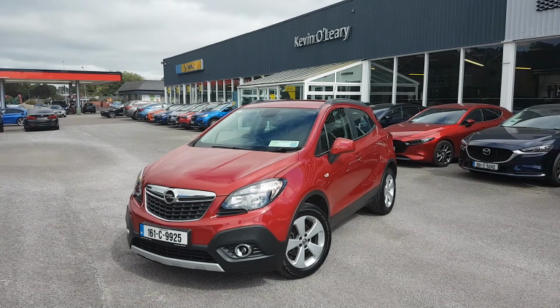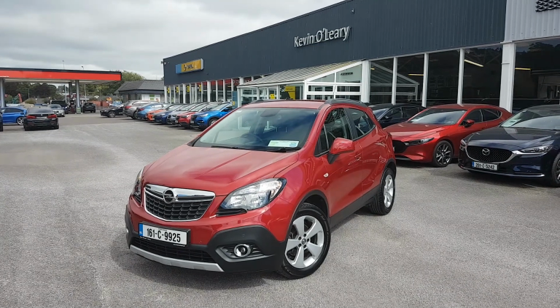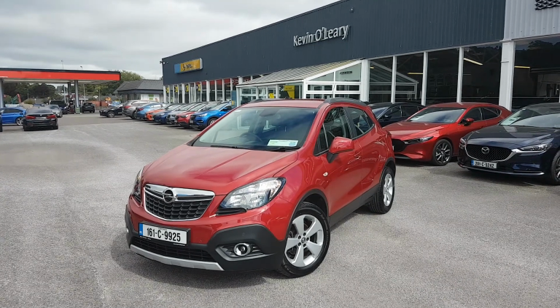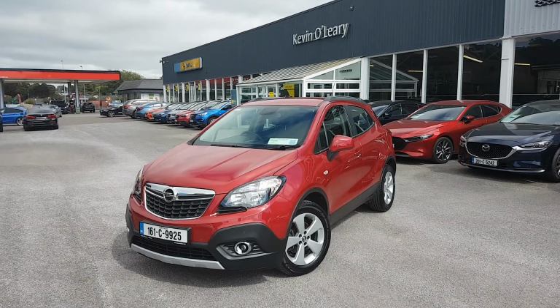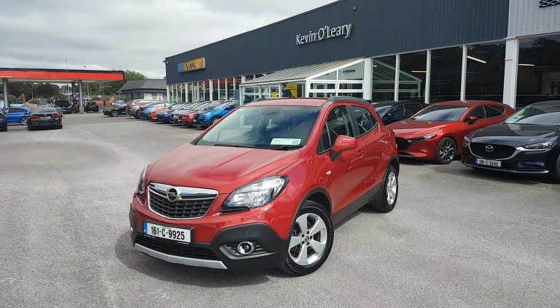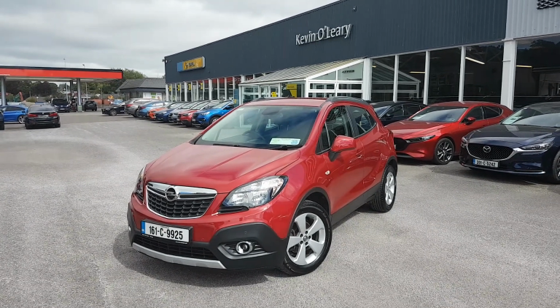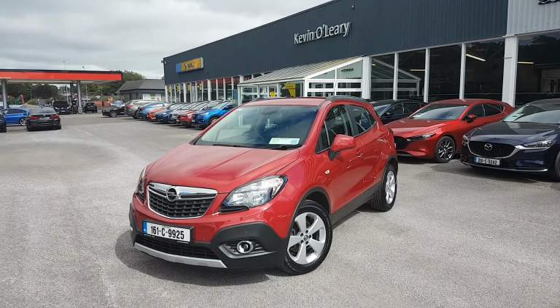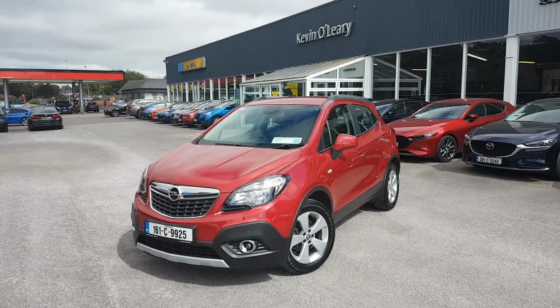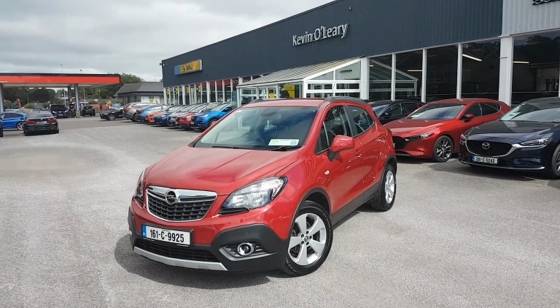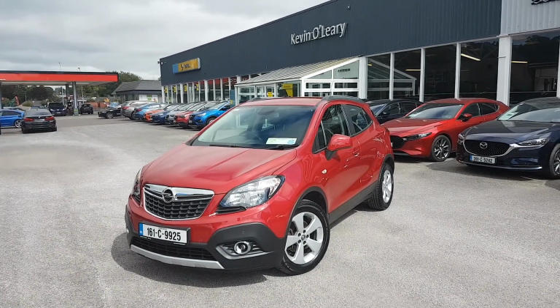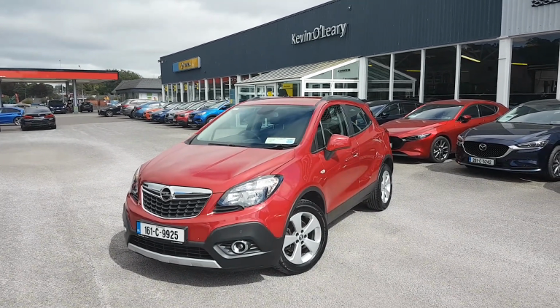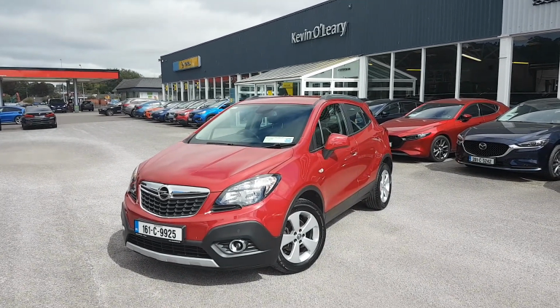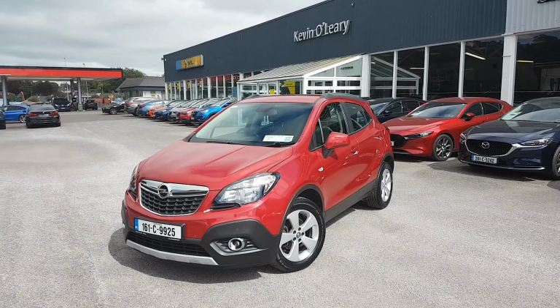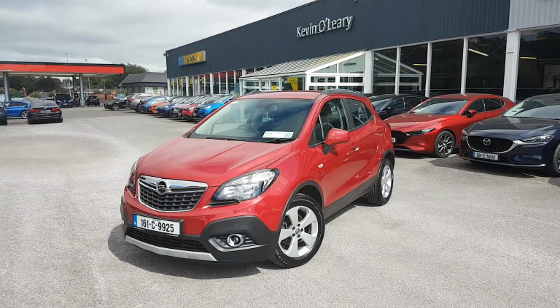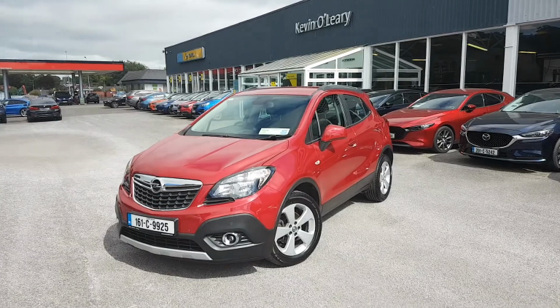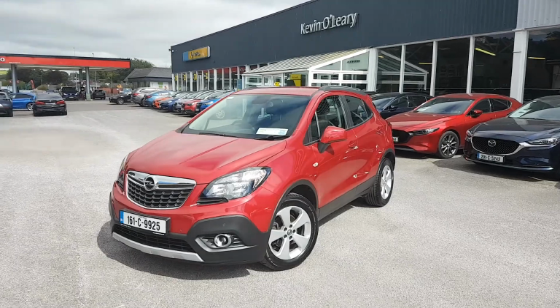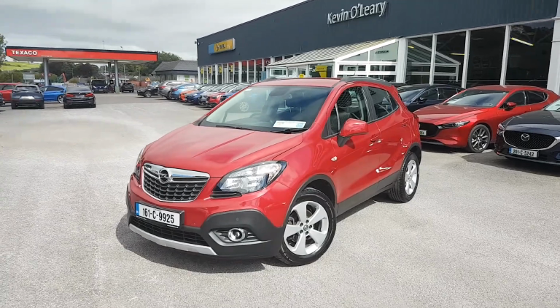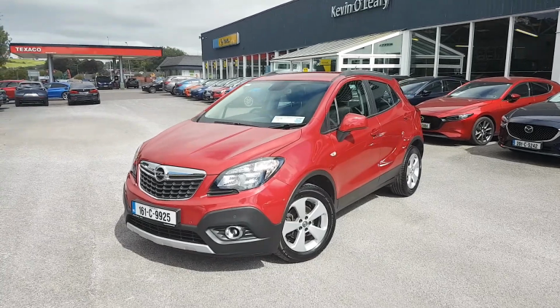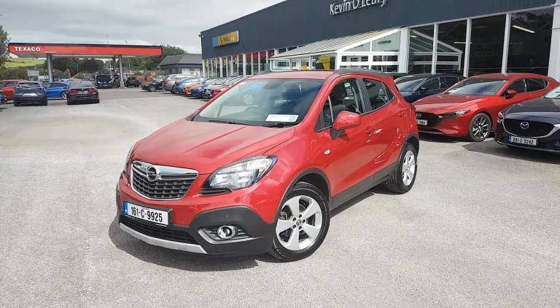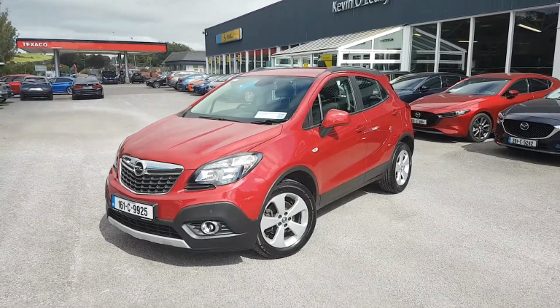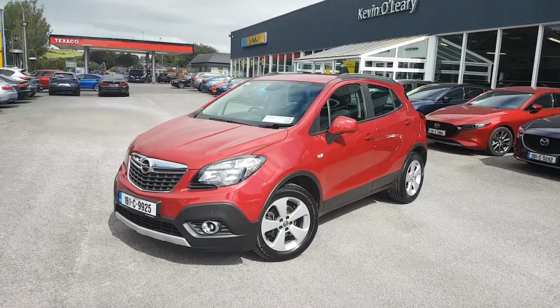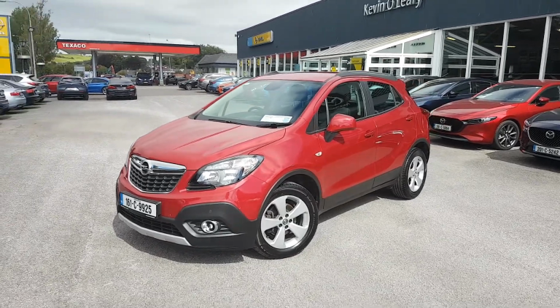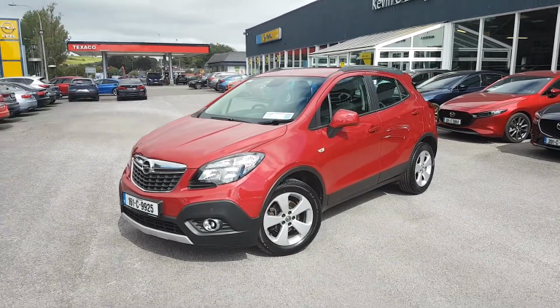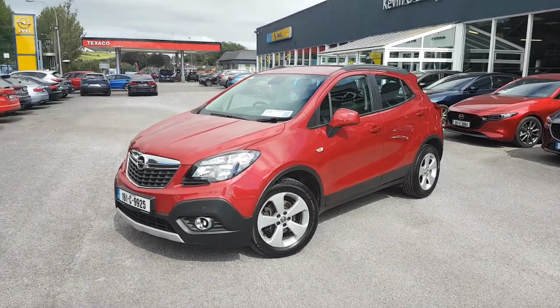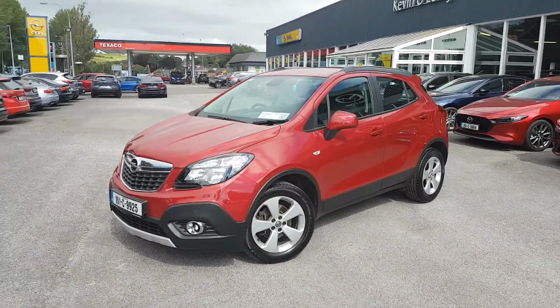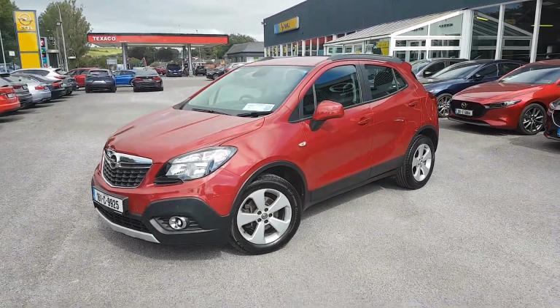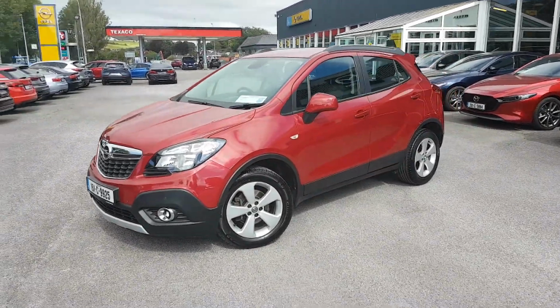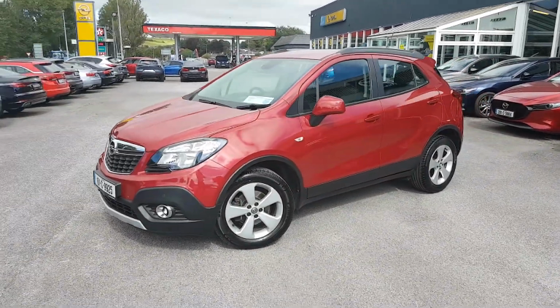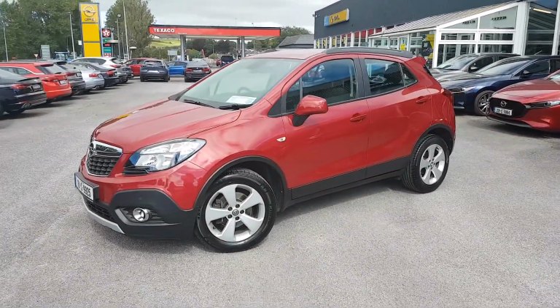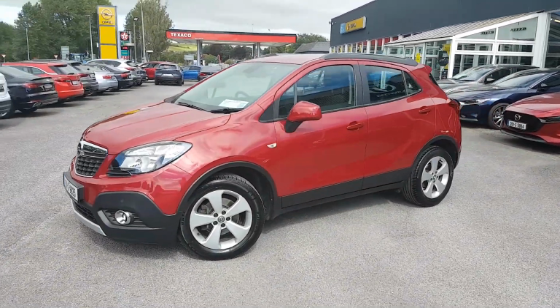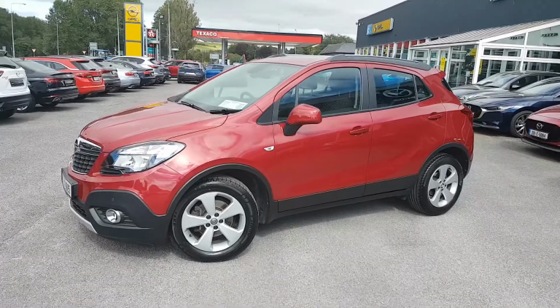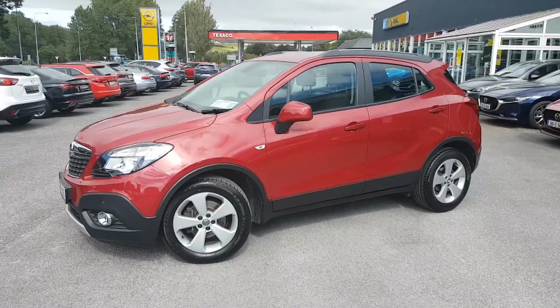Here we have our 161 Opel Mokka SC. It's a 1.6 diesel, lovely ruby red. With the SC model you get the fog lights in the front, and you also get the upgraded alloys.